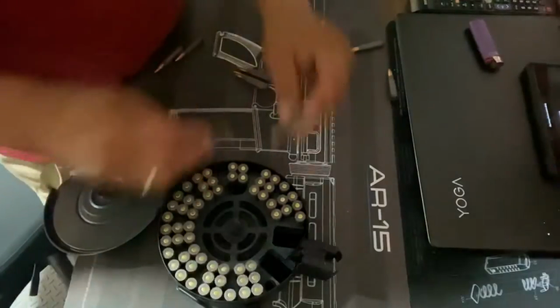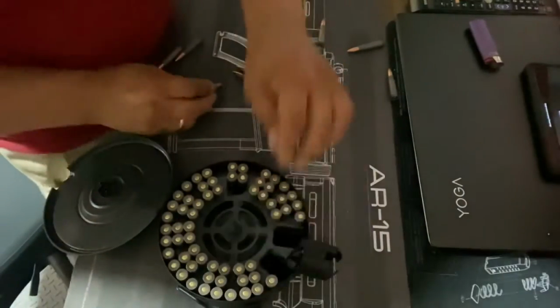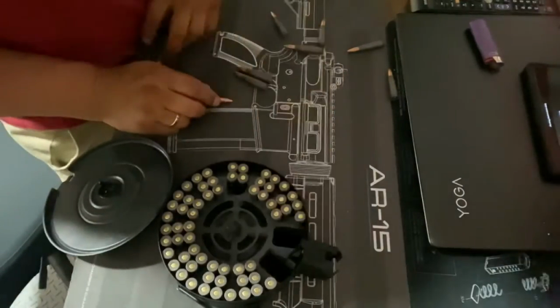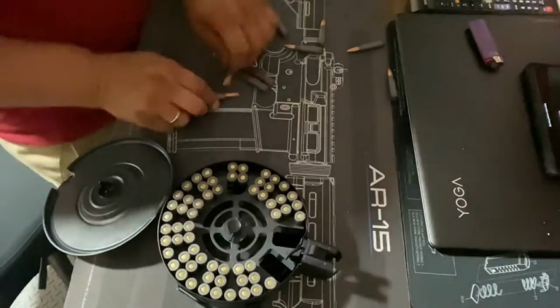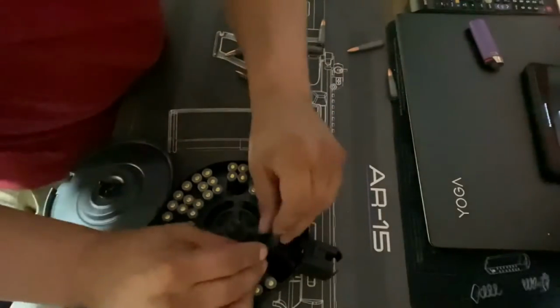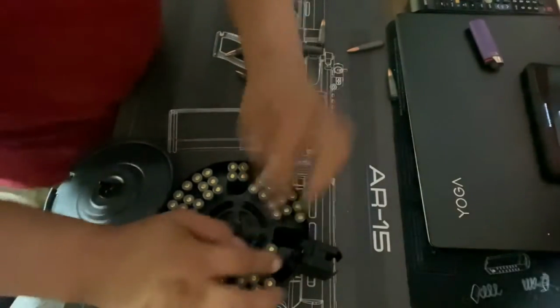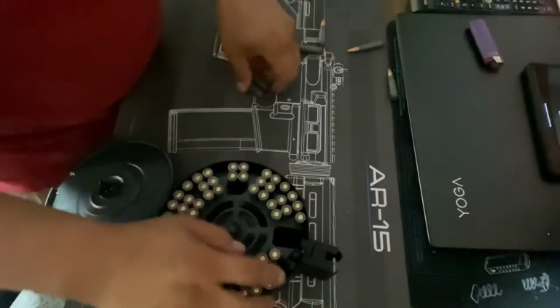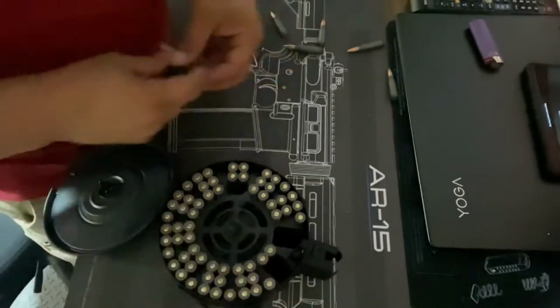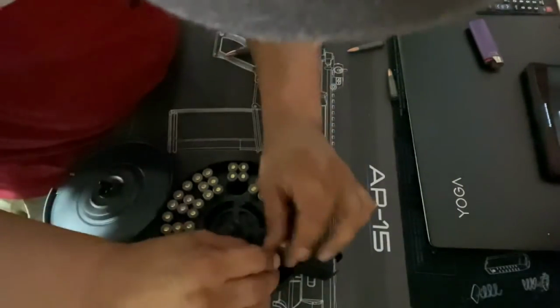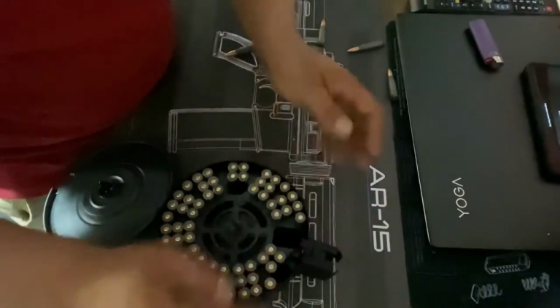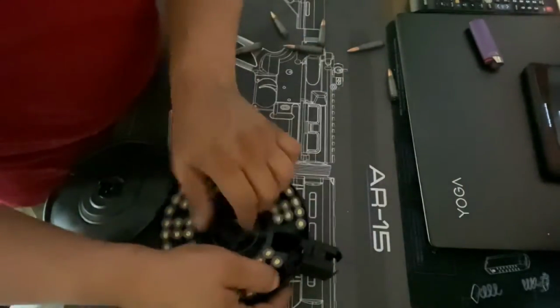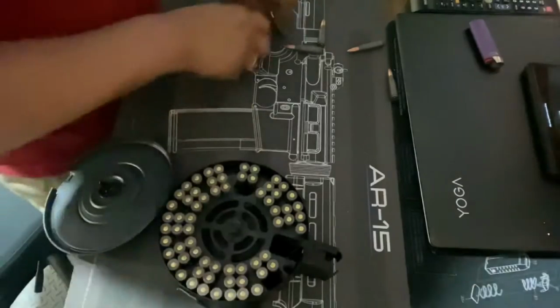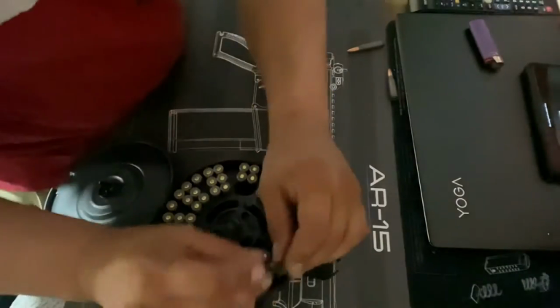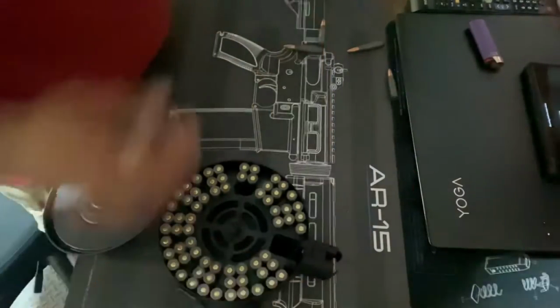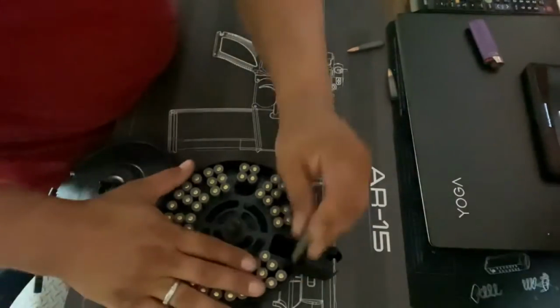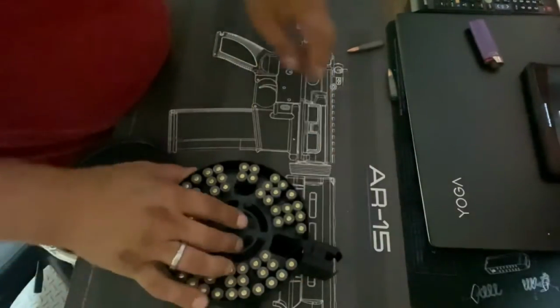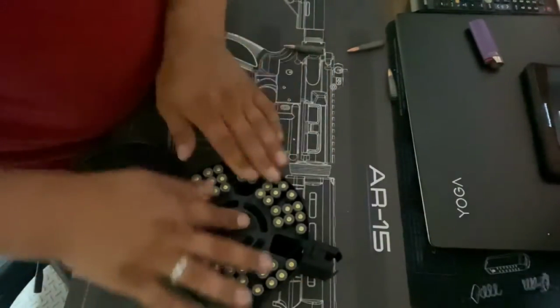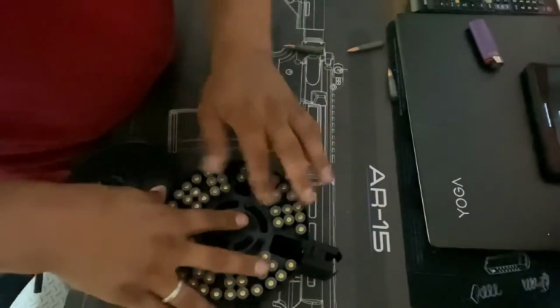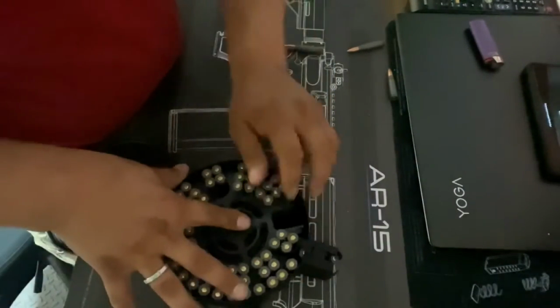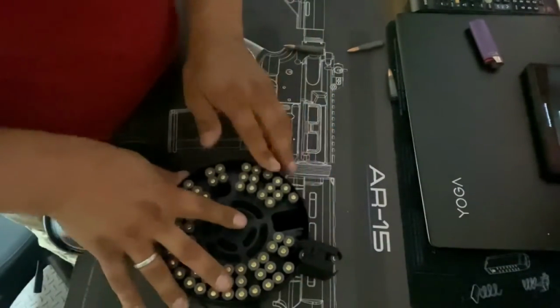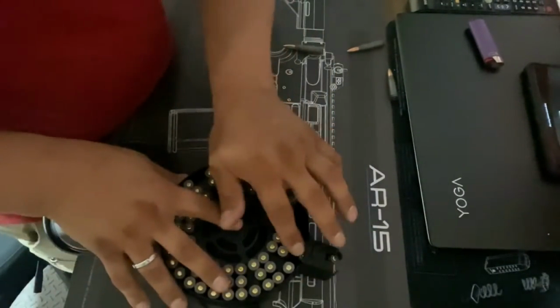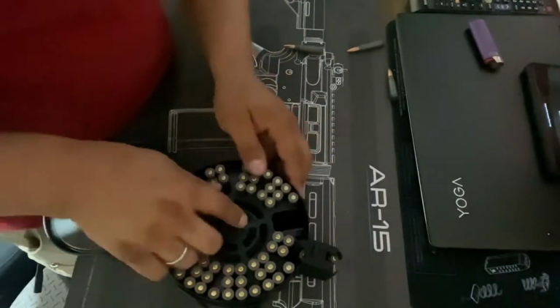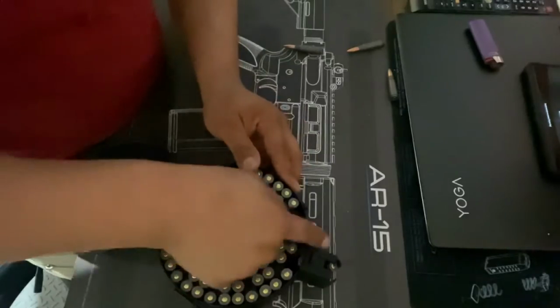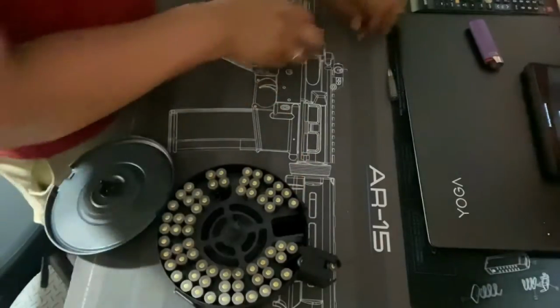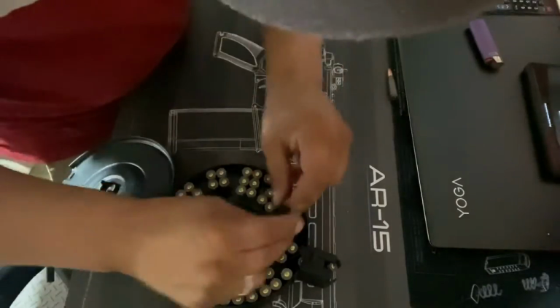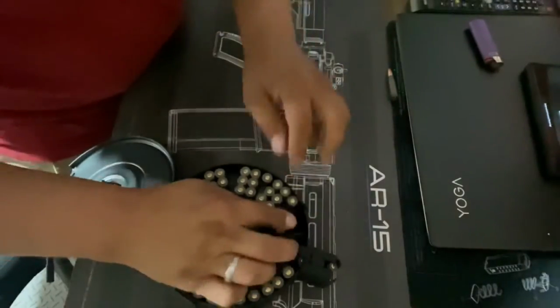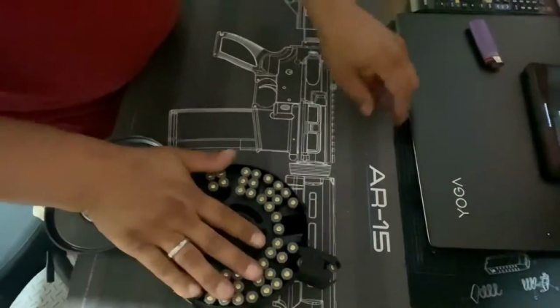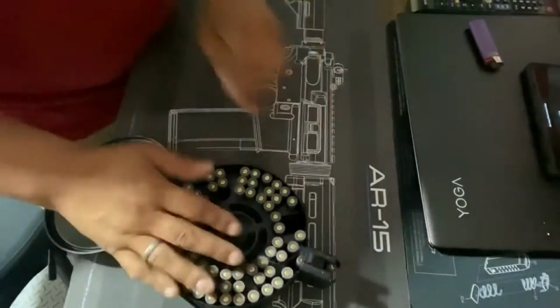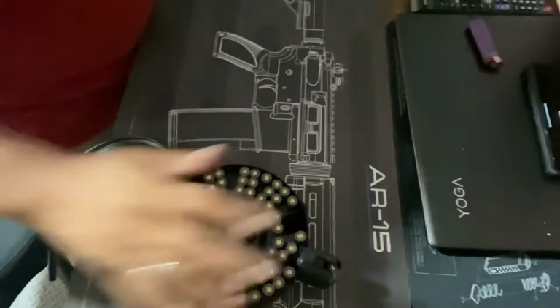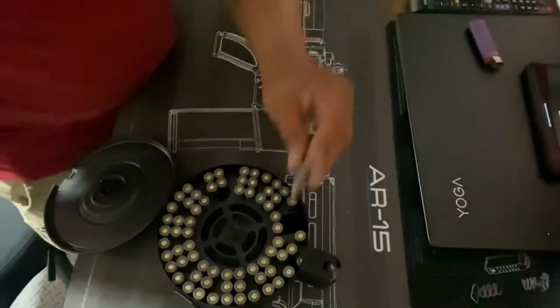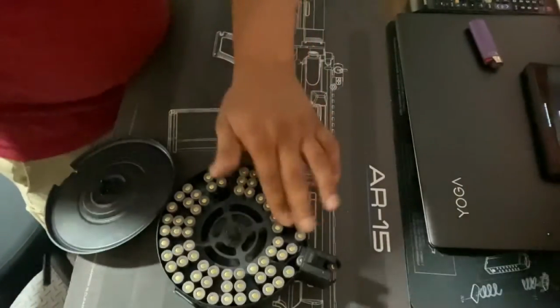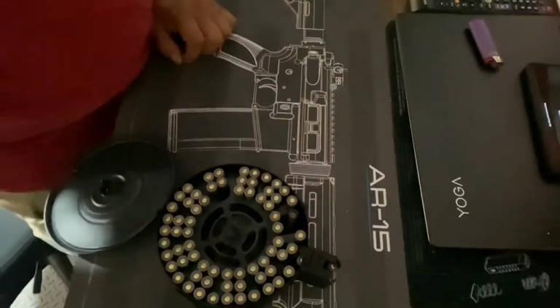It'll be the first time hitting steel targets too — I'm really looking forward to it. I hope there's no tornado or anything like that tomorrow. You see, when I rotate it, it took one round in there. Alright, I'm going to grab some more ammo.